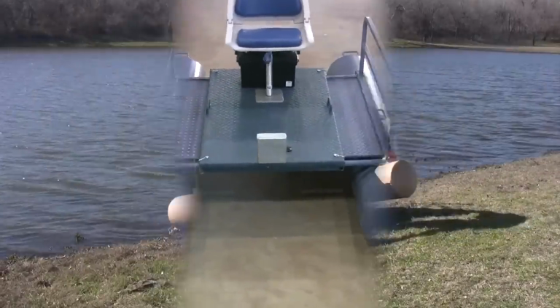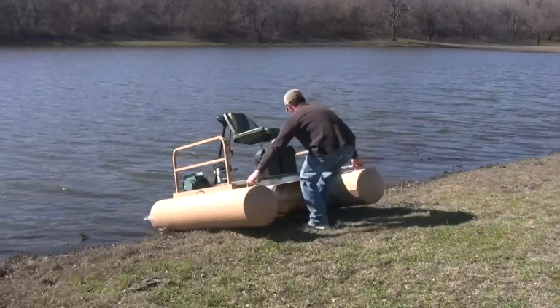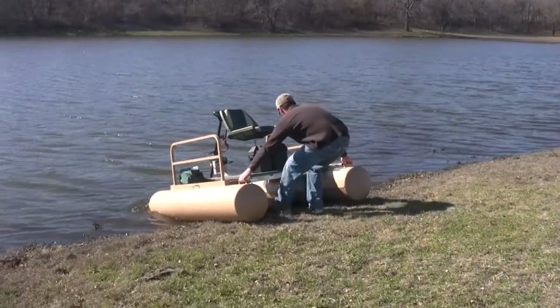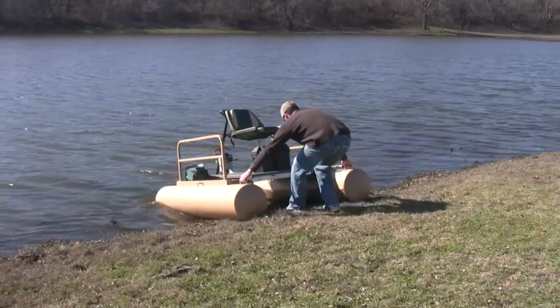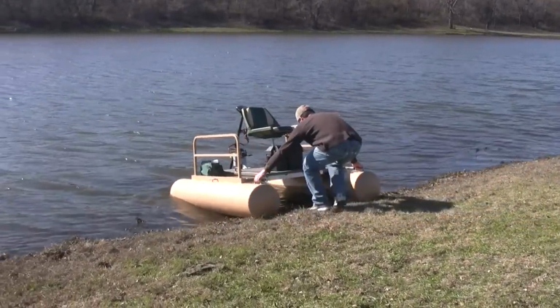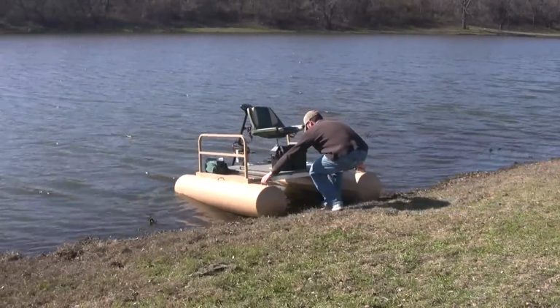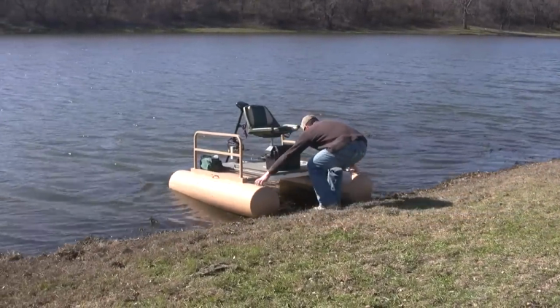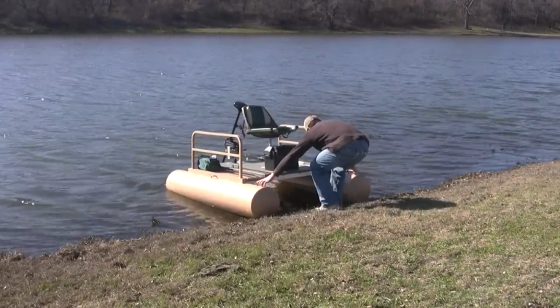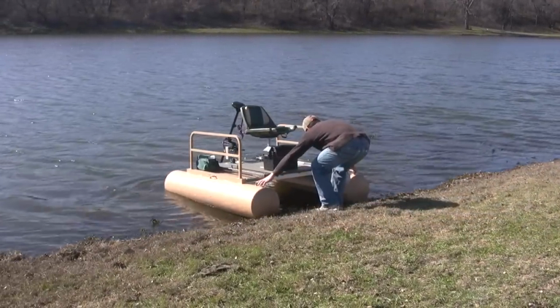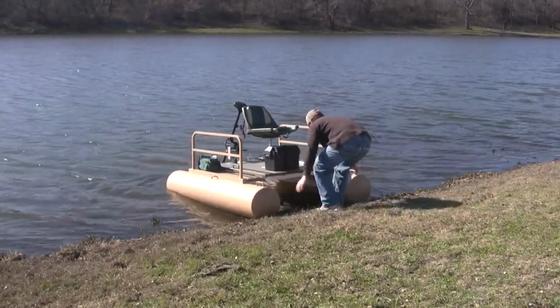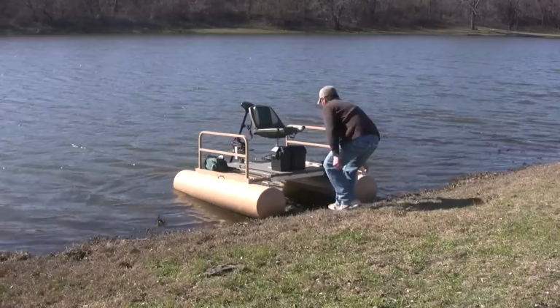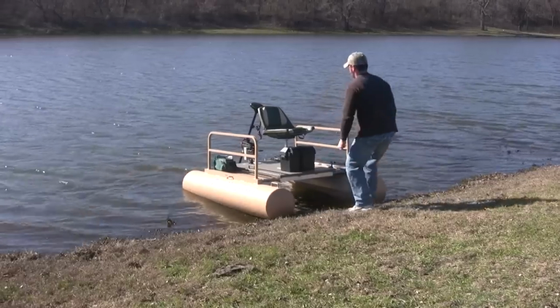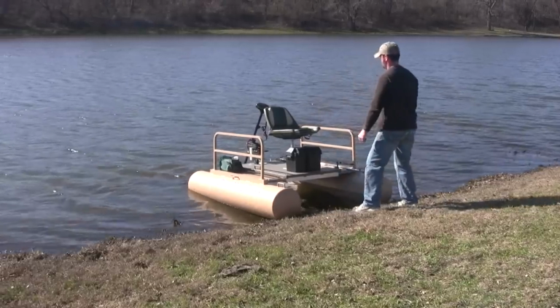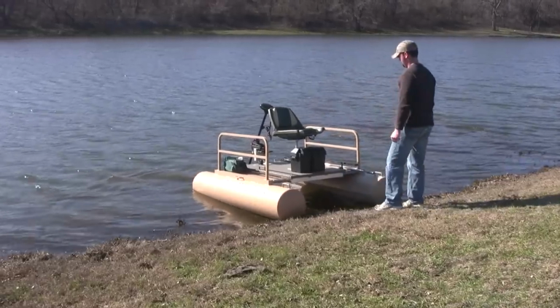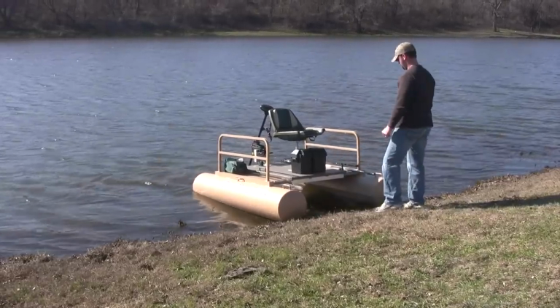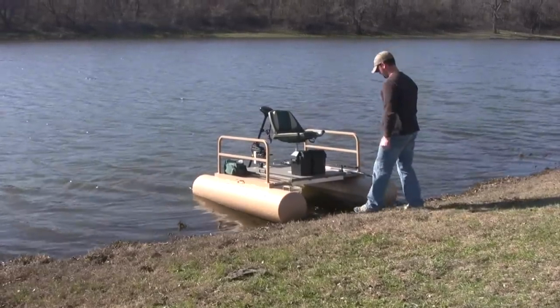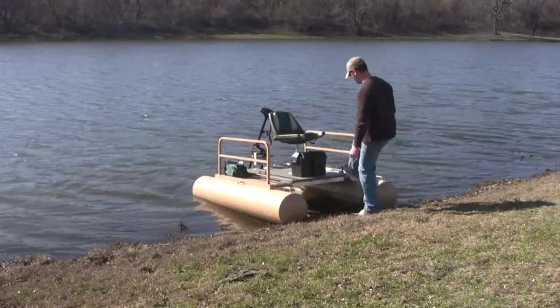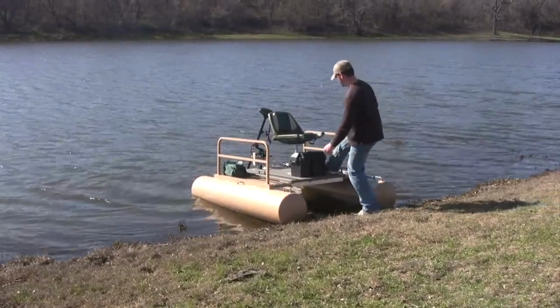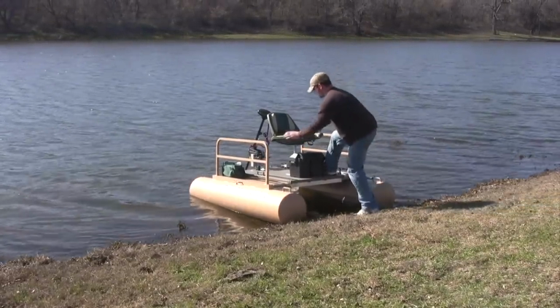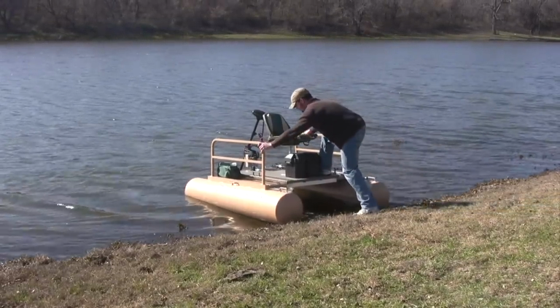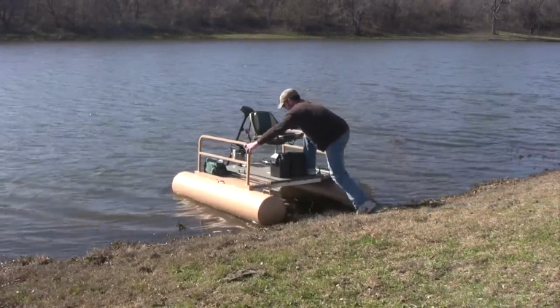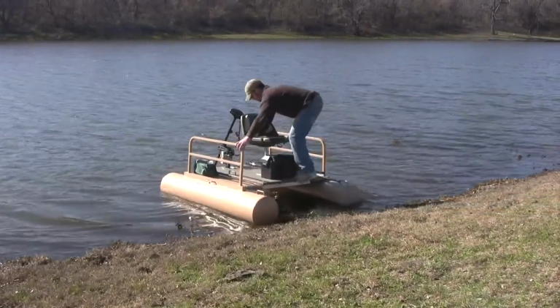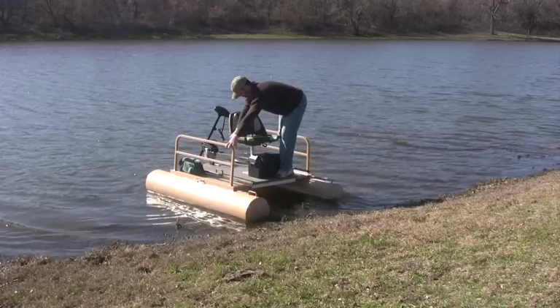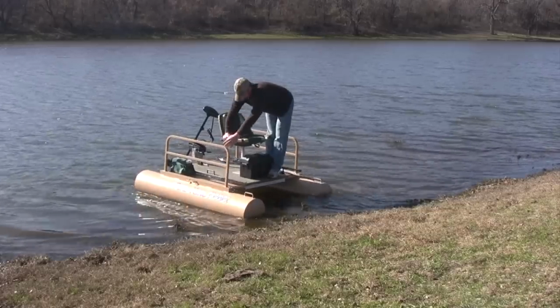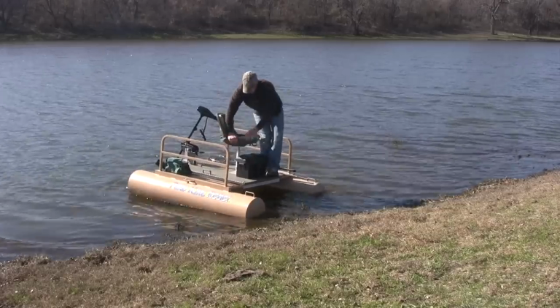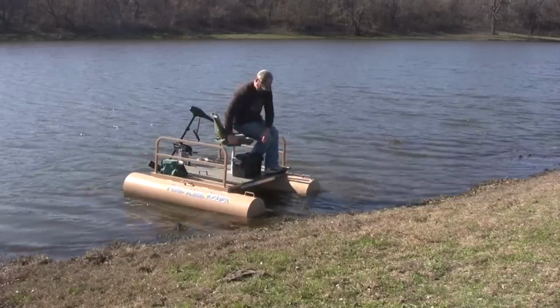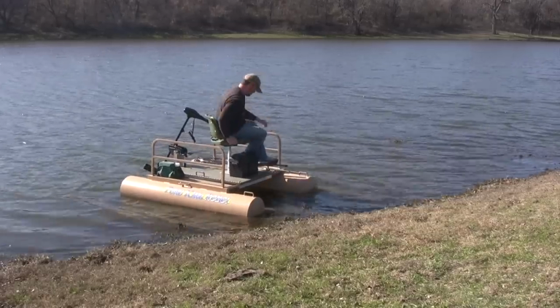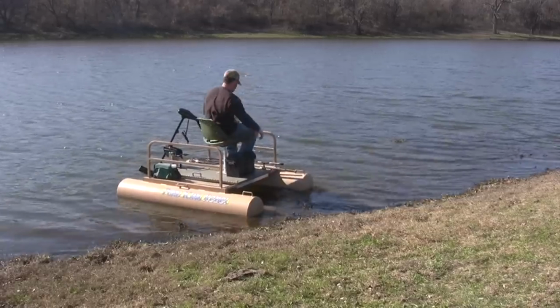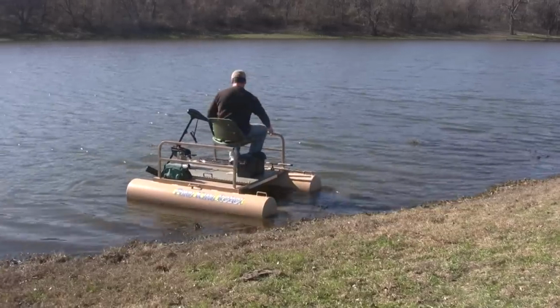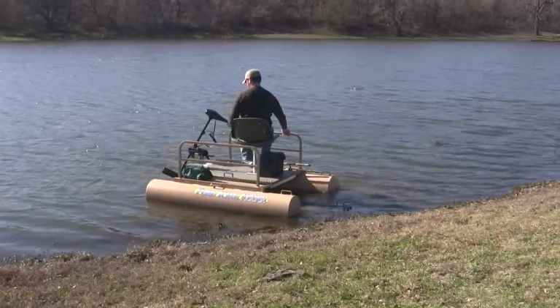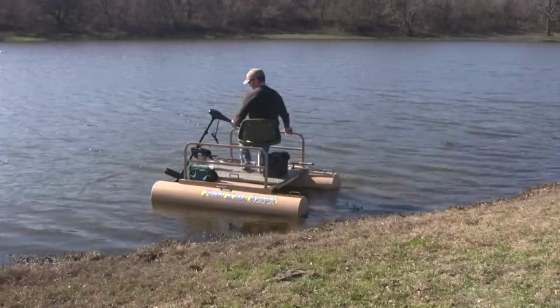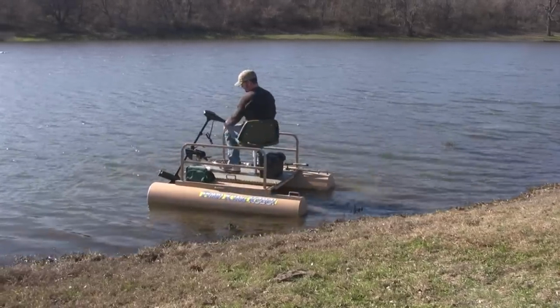The Rebel is so easy to launch, you'll be able to access even the most secluded ponds and lake areas. With a simple boat that is always ready to go, you'll be getting out on the water more often. Some of the best fishing is usually that quick trip out to a local private lake.